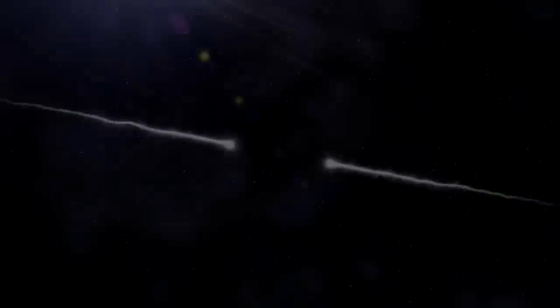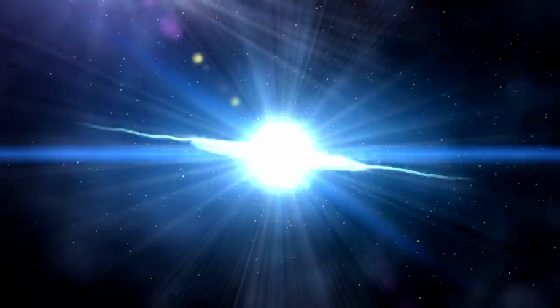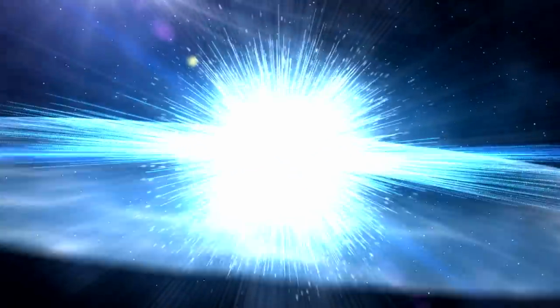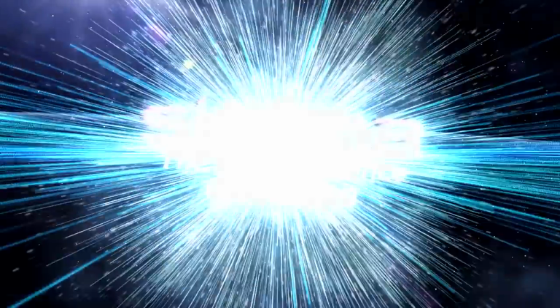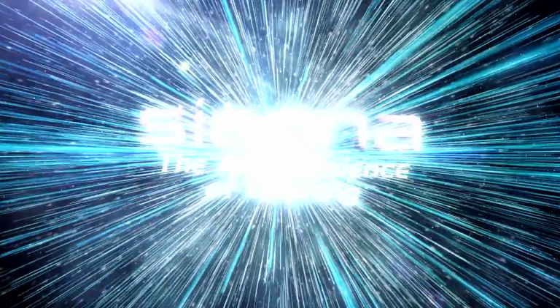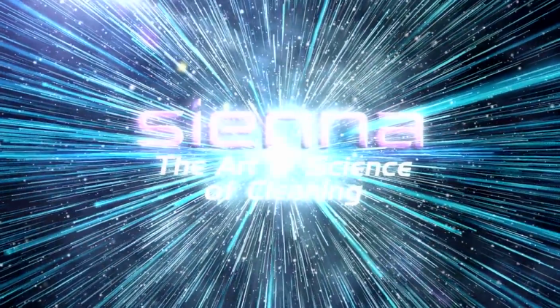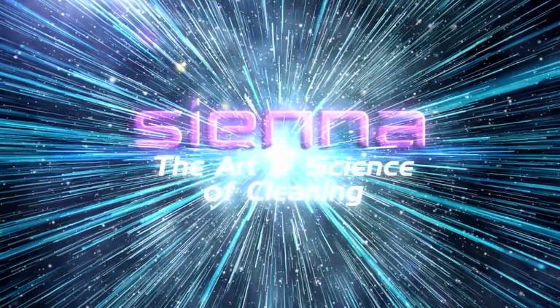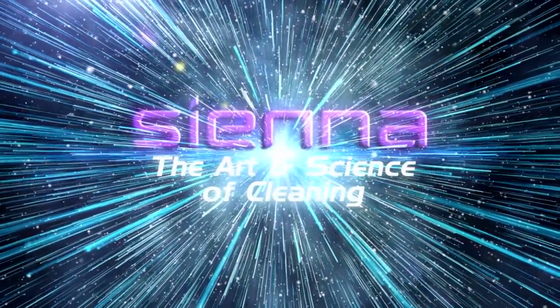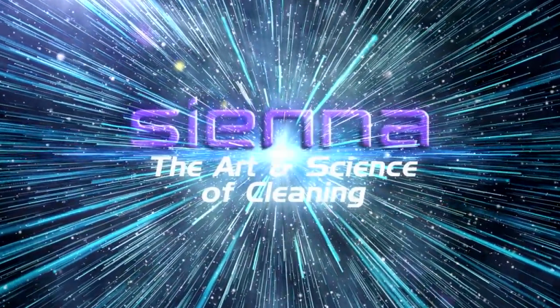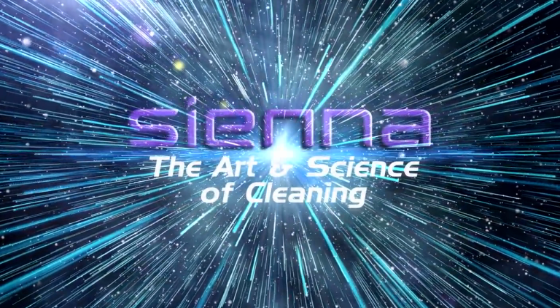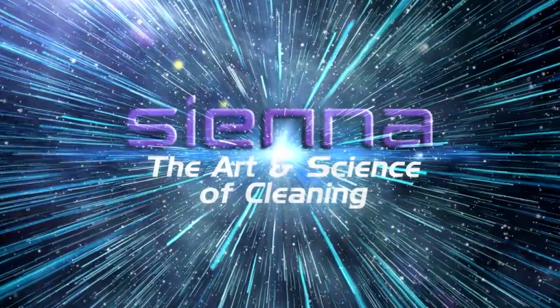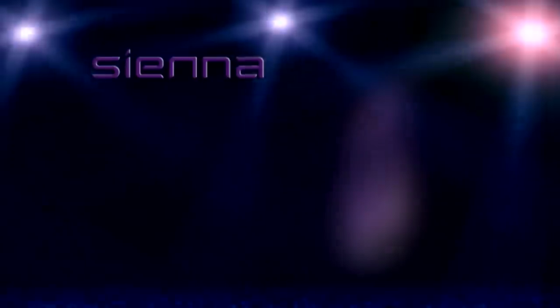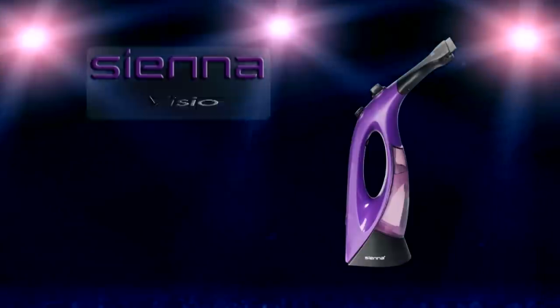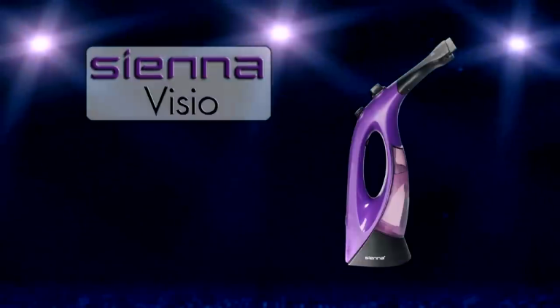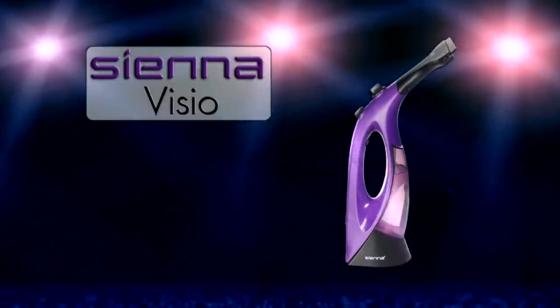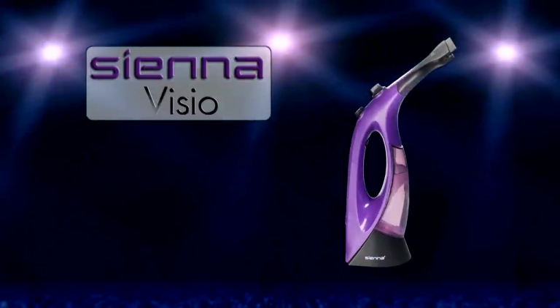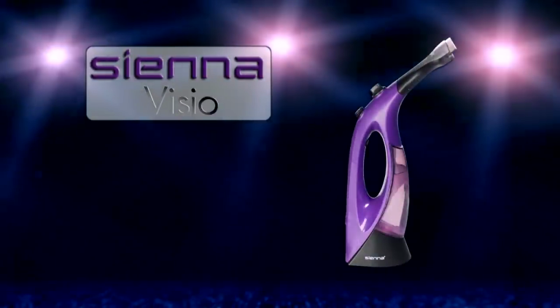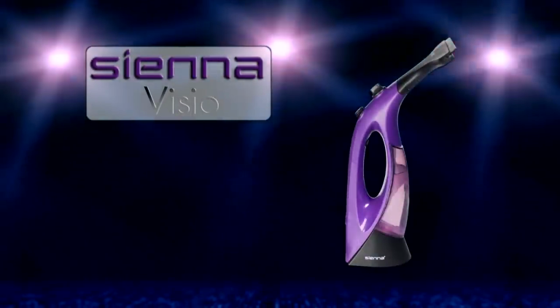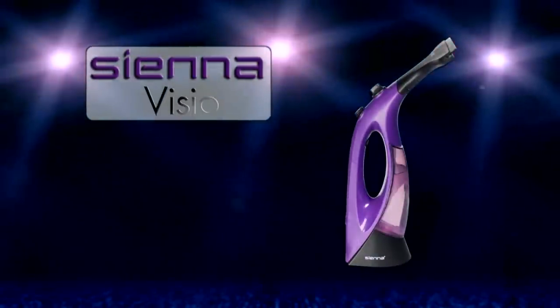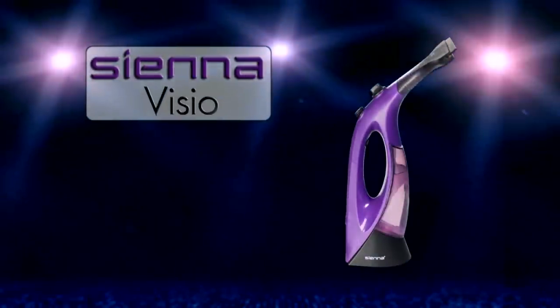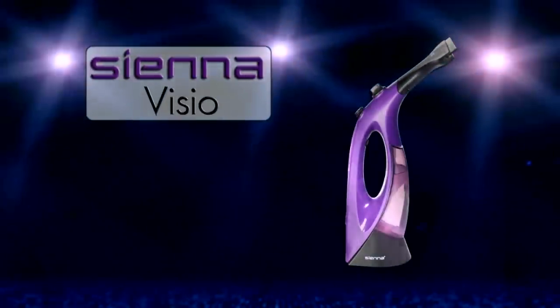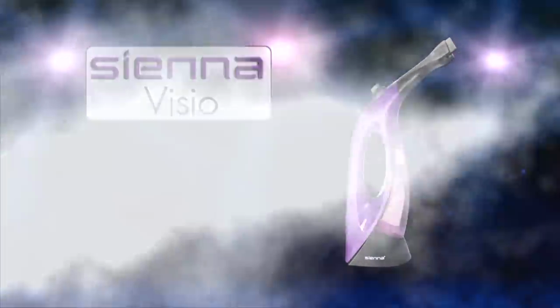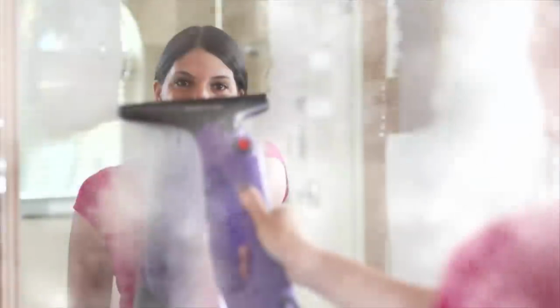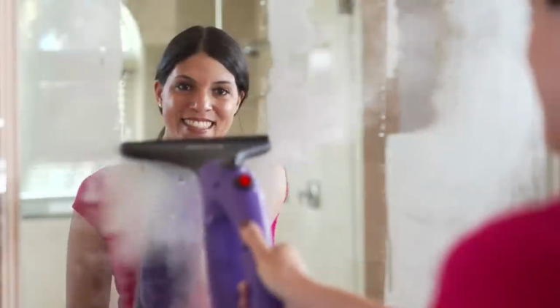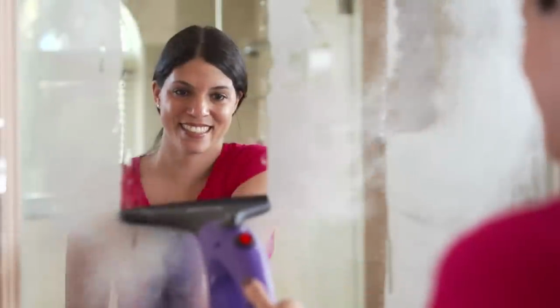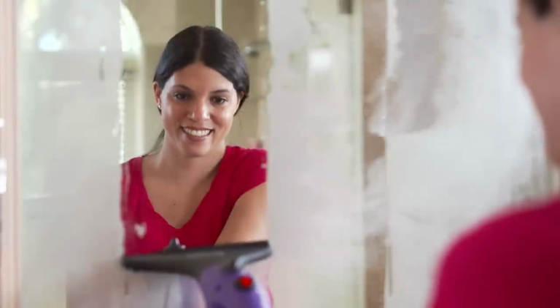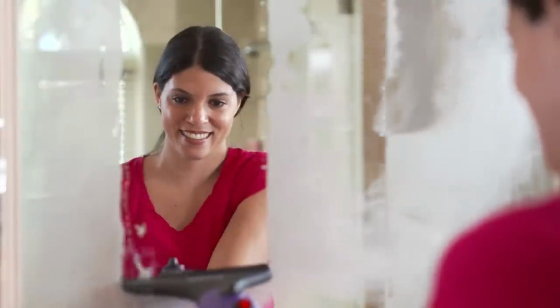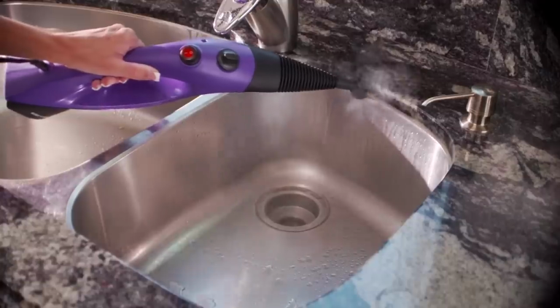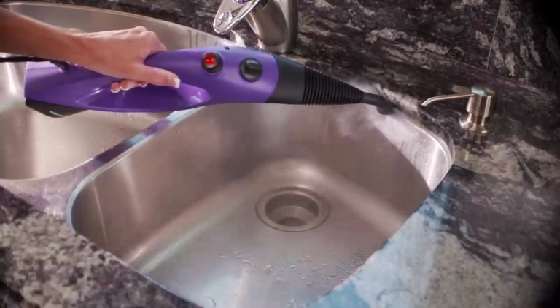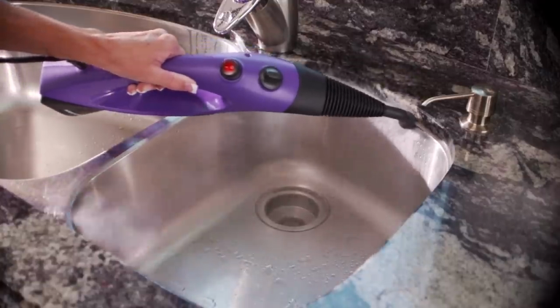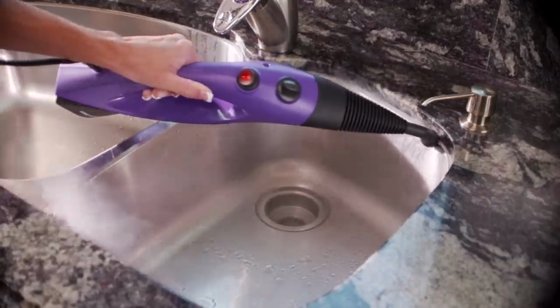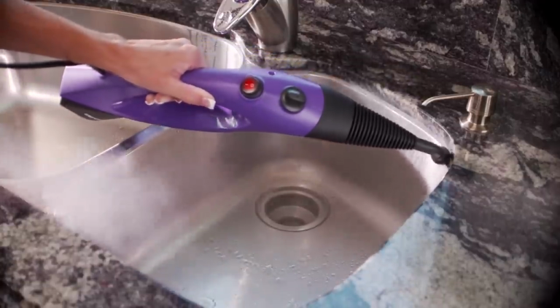Experience the art and science of cleaning with Sienna's line of eco-friendly products. Sienna introduces the powerful, compact, and versatile Vizio Window Steam Cleaner. Vizio gives you crystal-clear results in a fraction of the time without the use of chemicals.